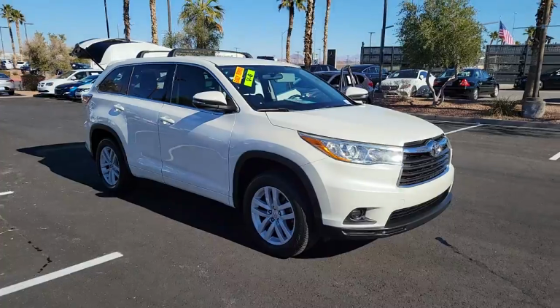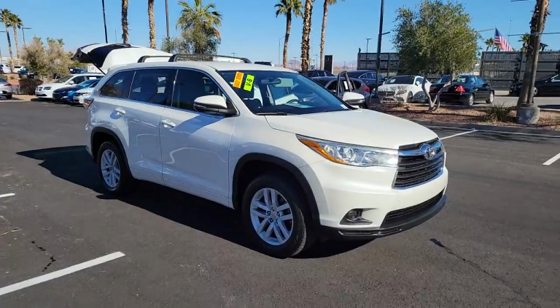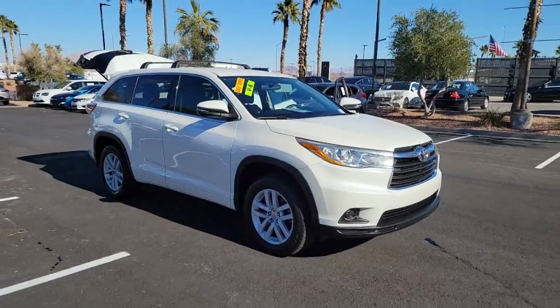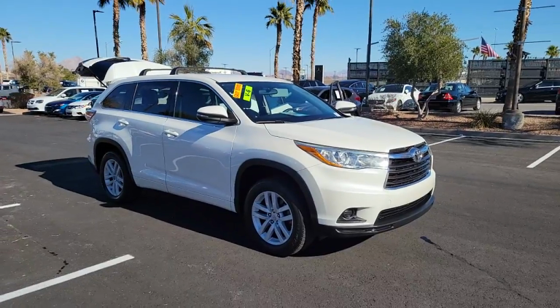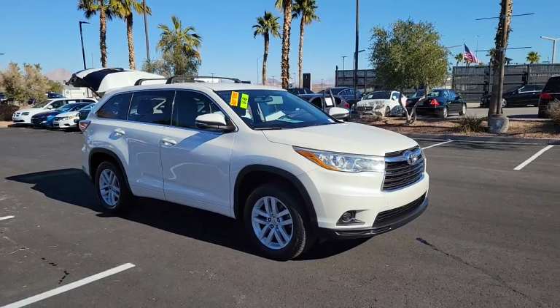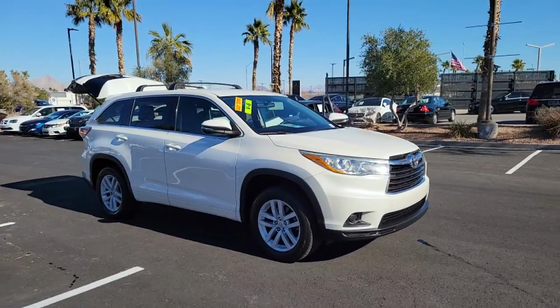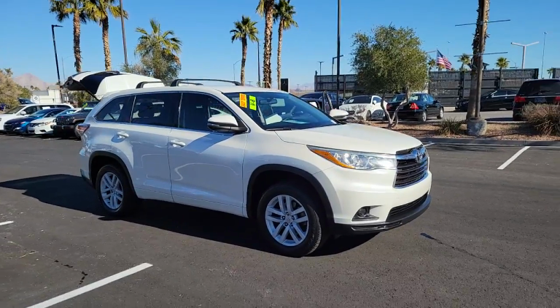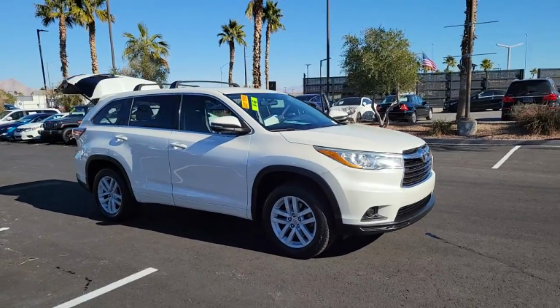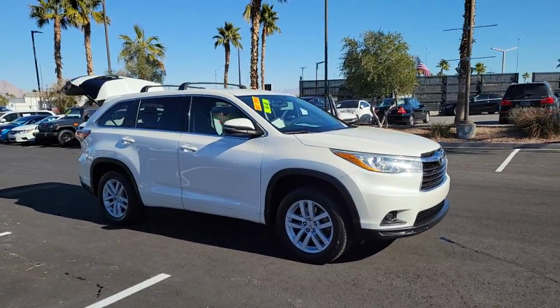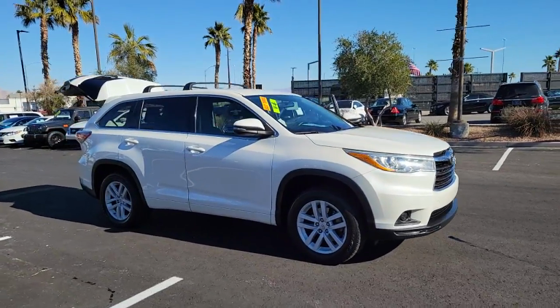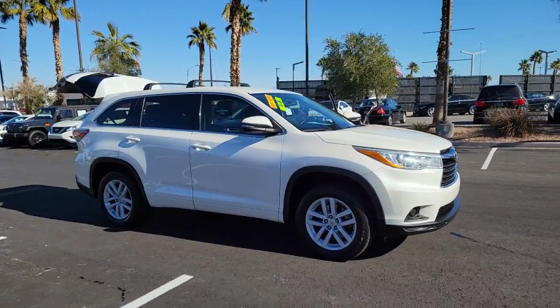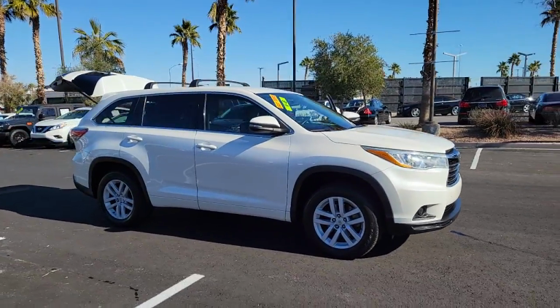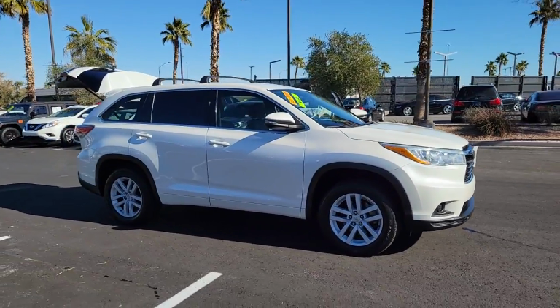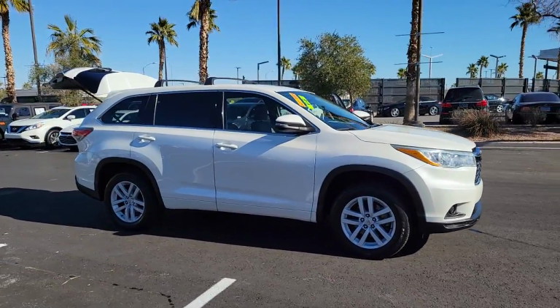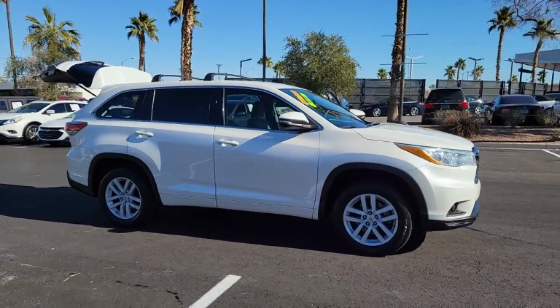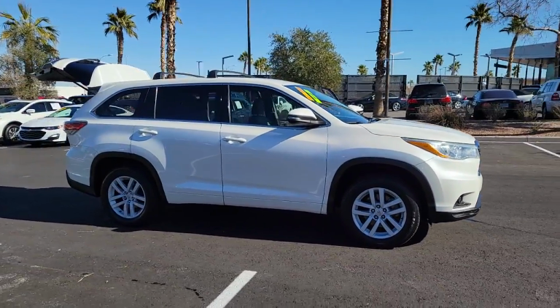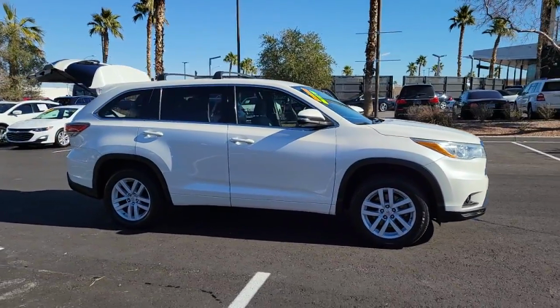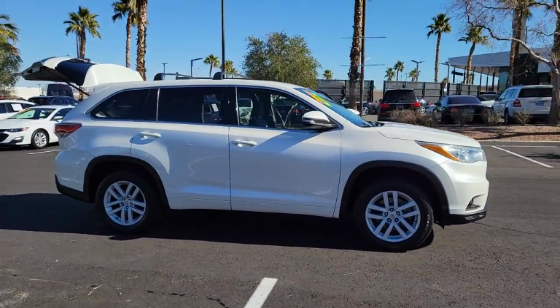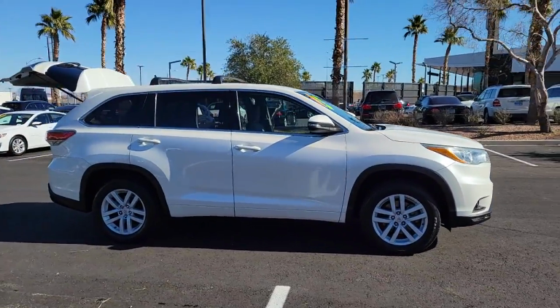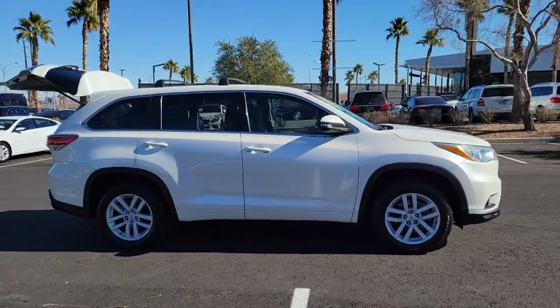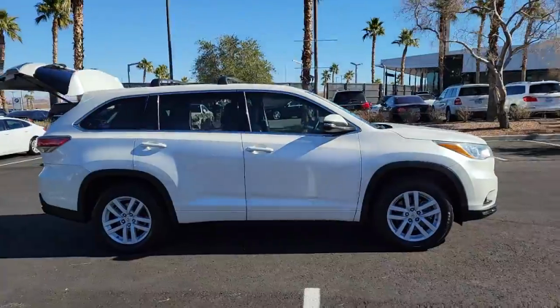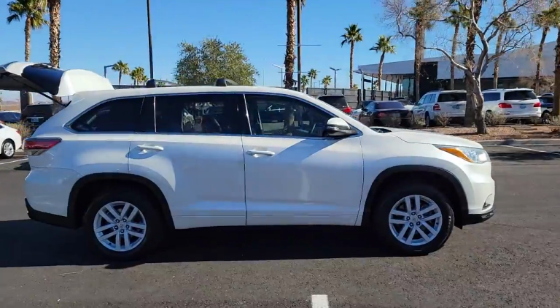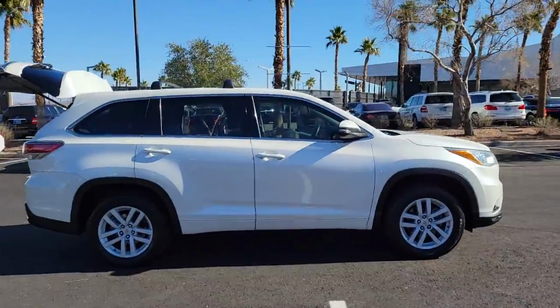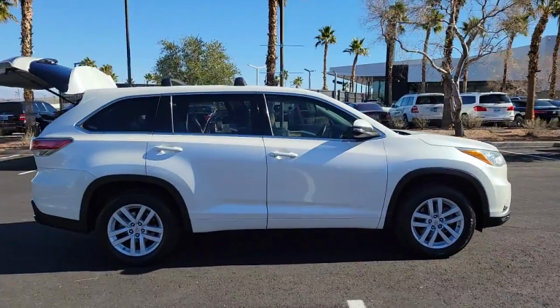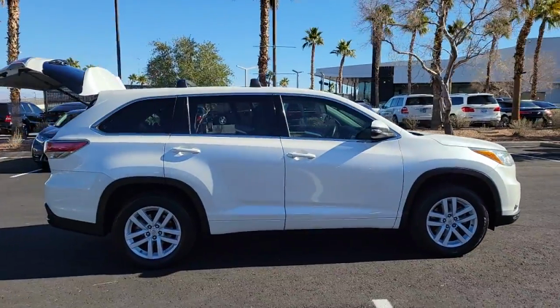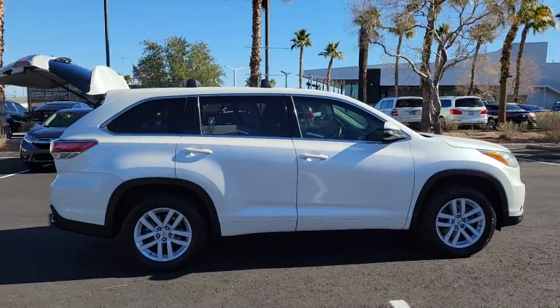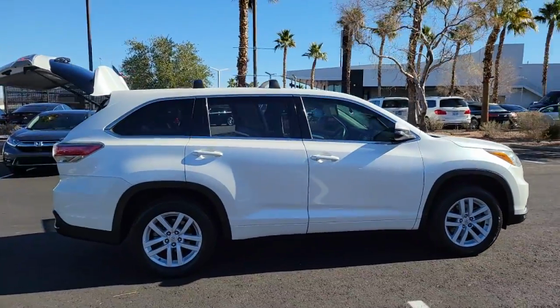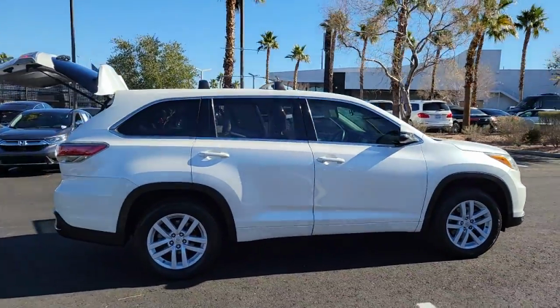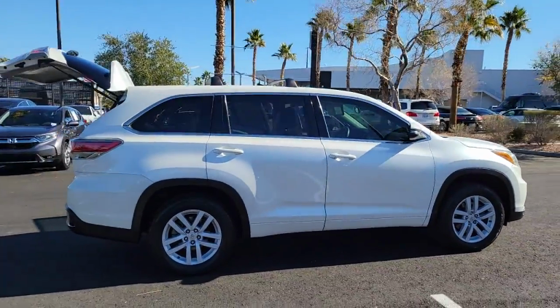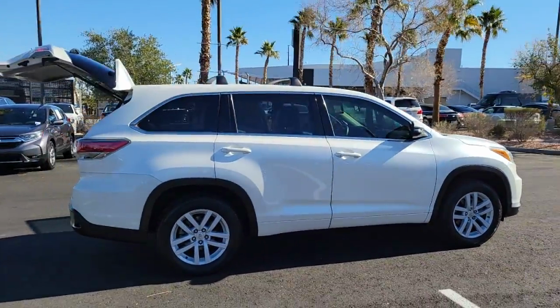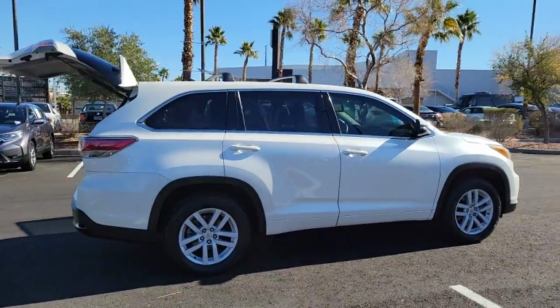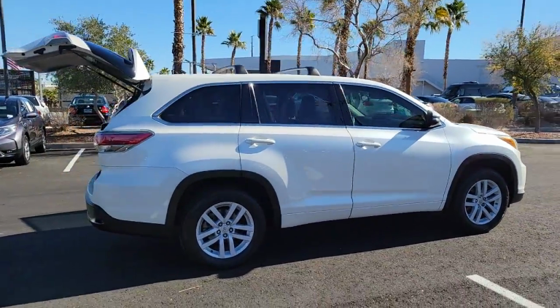You just found the 2015 Toyota Highlander. This vehicle is an outstanding buy with fewer than 120,000 miles on the odometer.